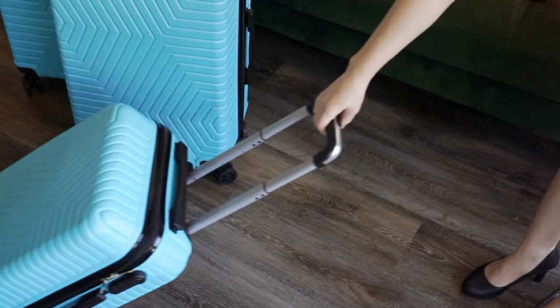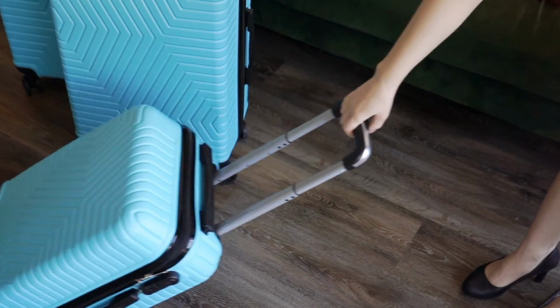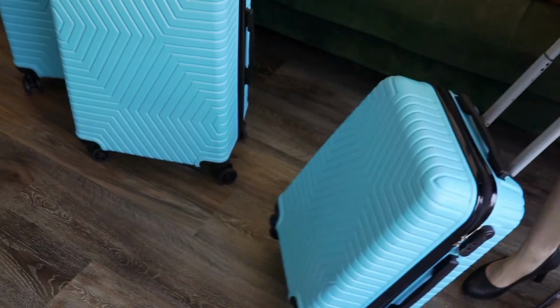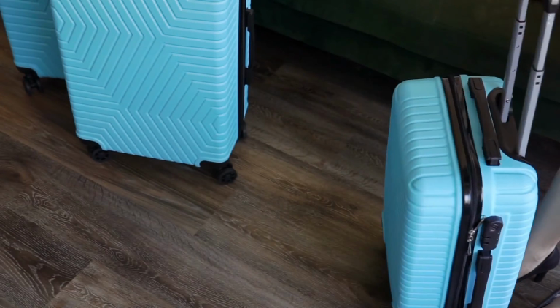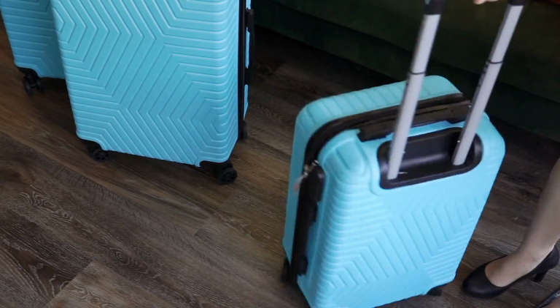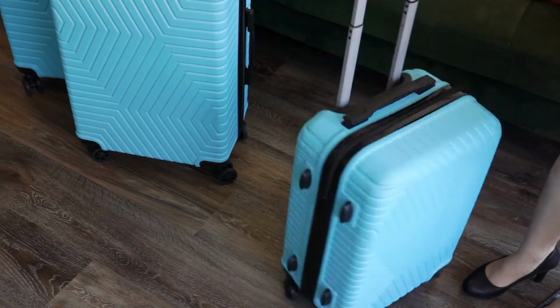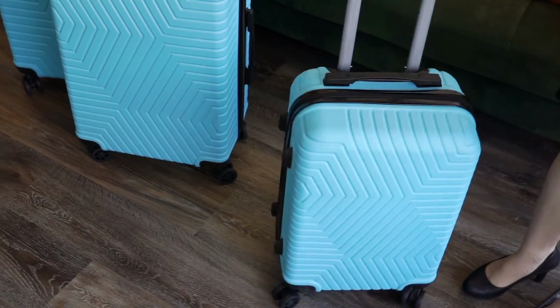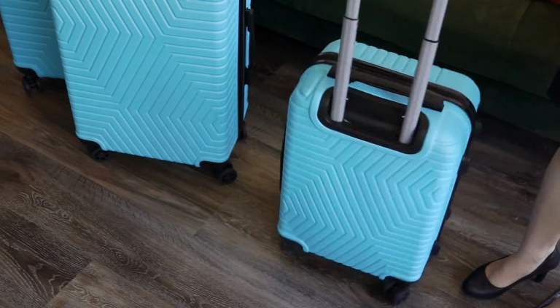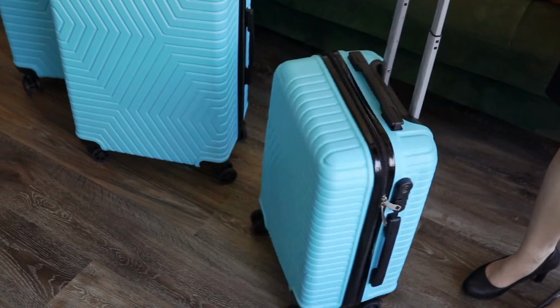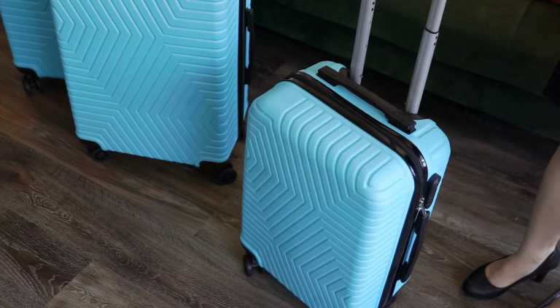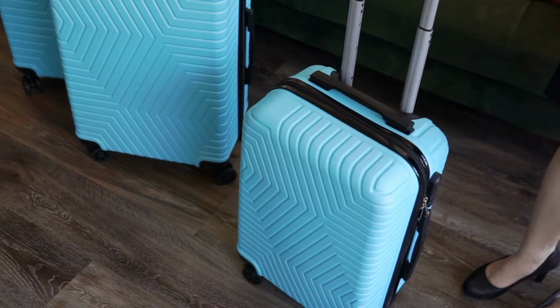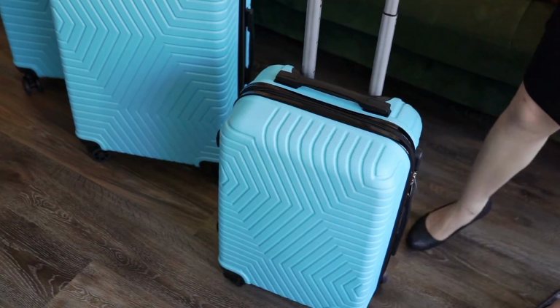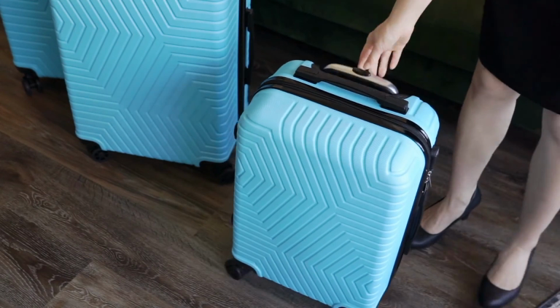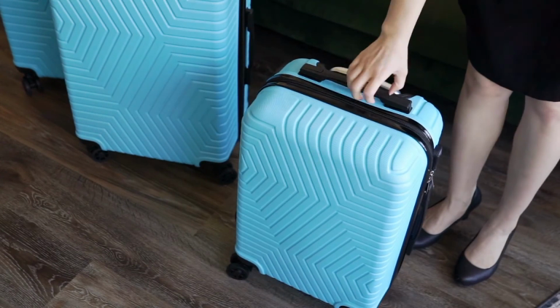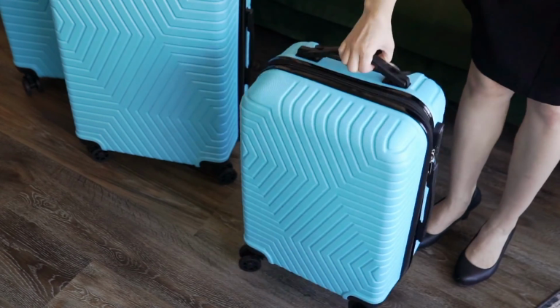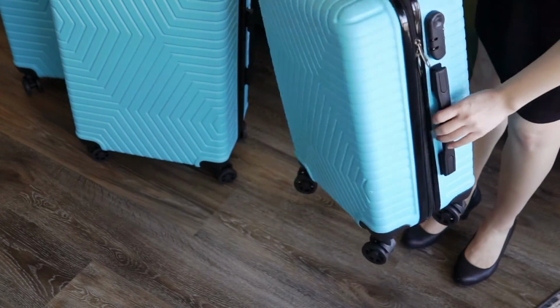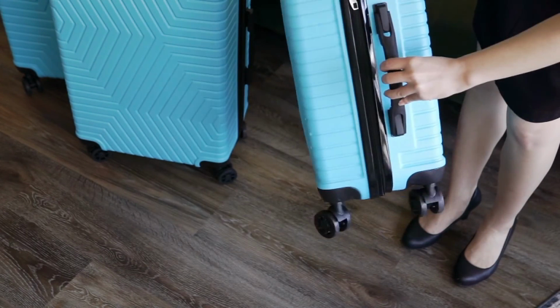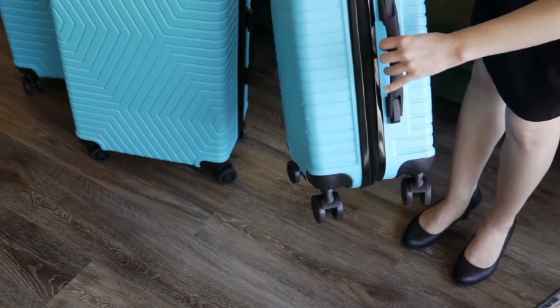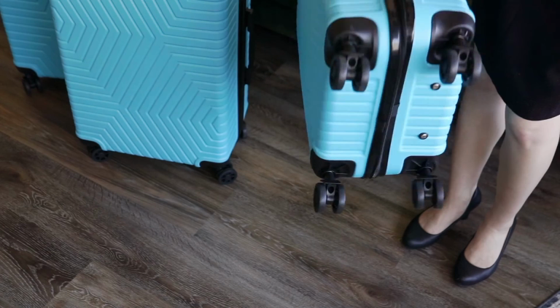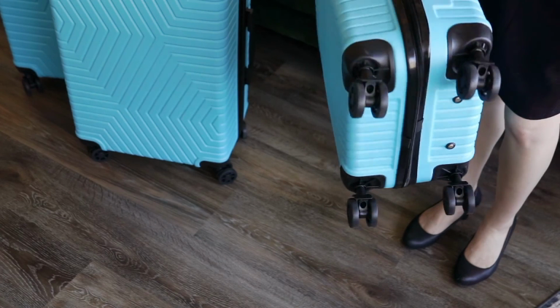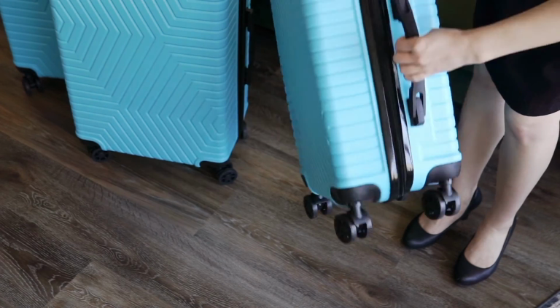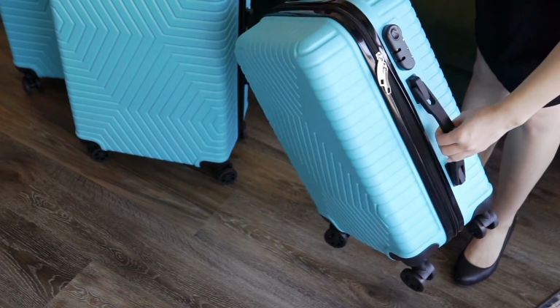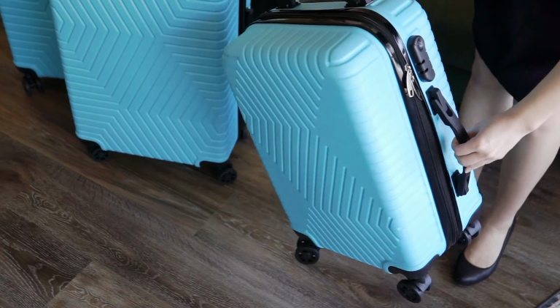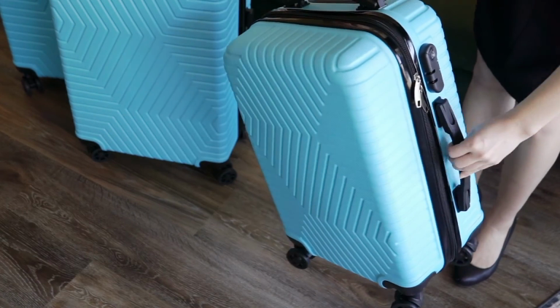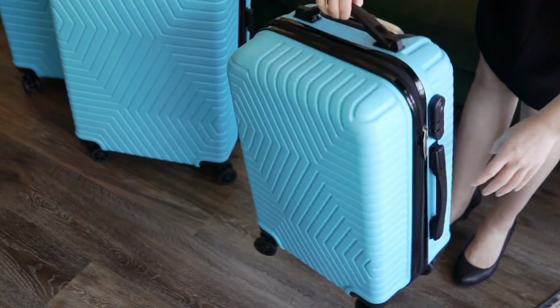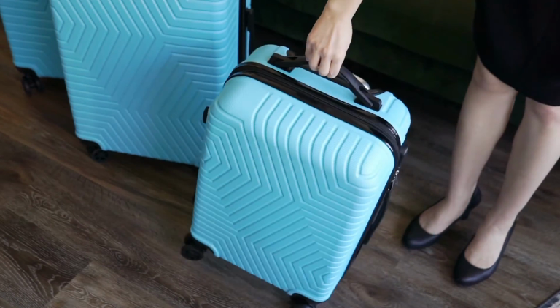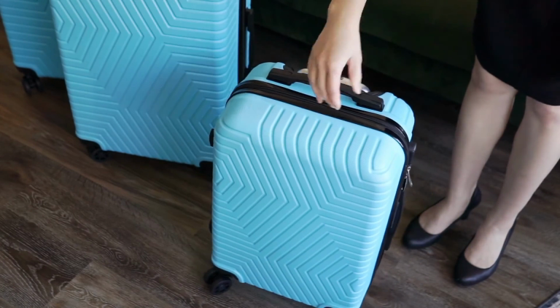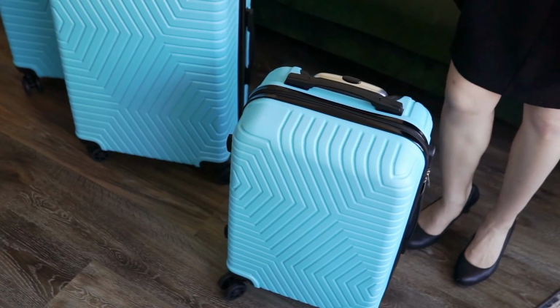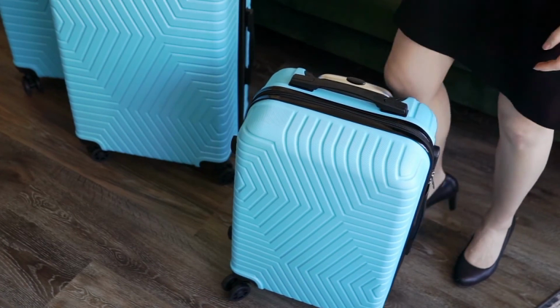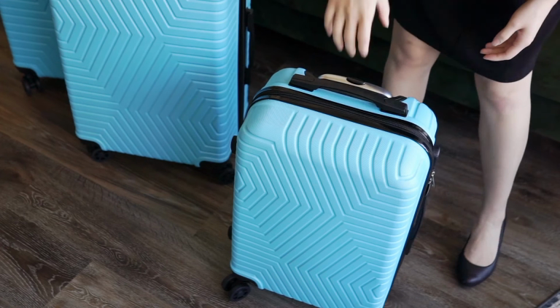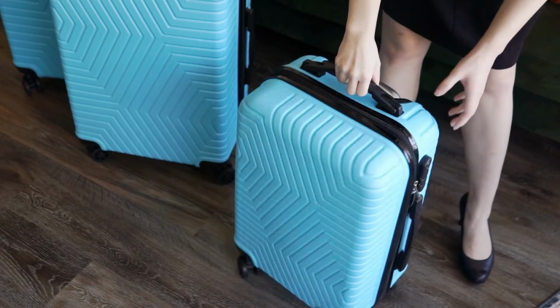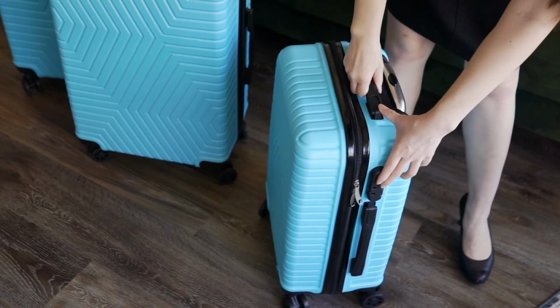While these luggage pieces may not be ideal for checked baggage, they still function just fine if you're packing into an RV for a family road trip, hopping on a ferry, grabbing a bus, or even taking a cruise. Make sure to check out my full review of these luggage pieces at the Best Buy blog. Thanks for watching.